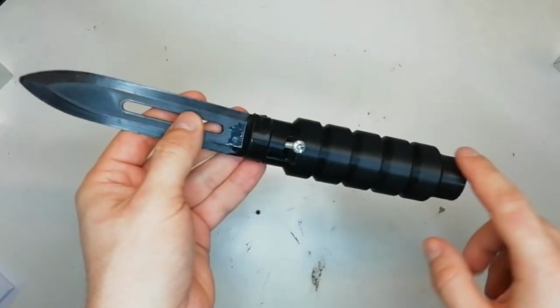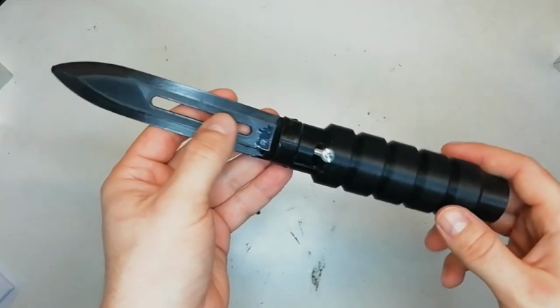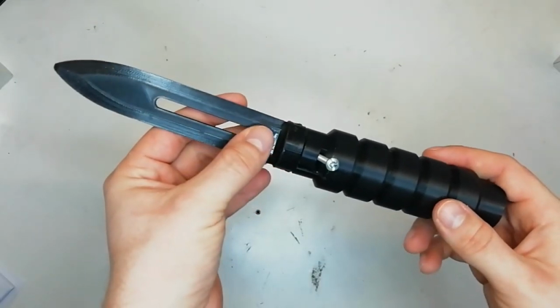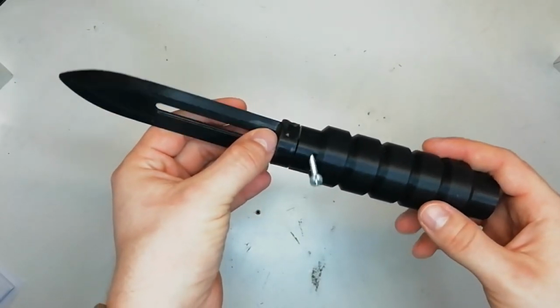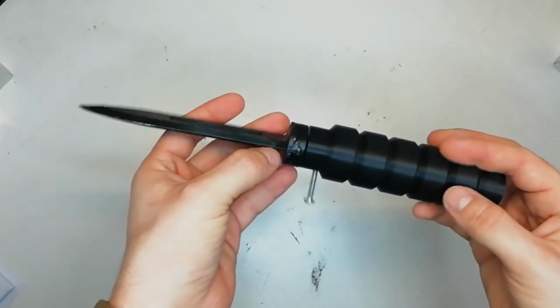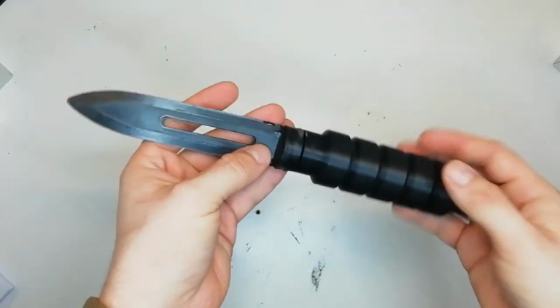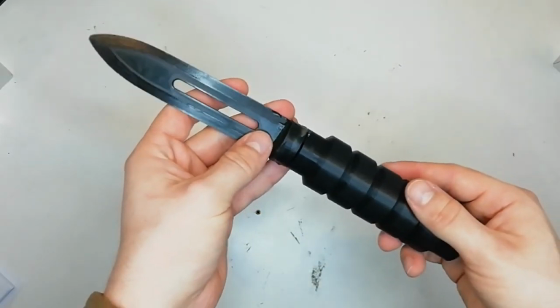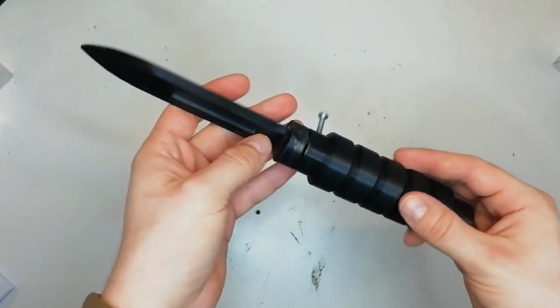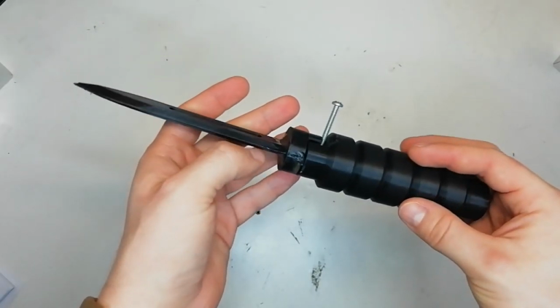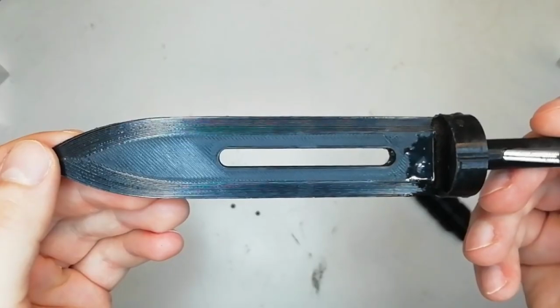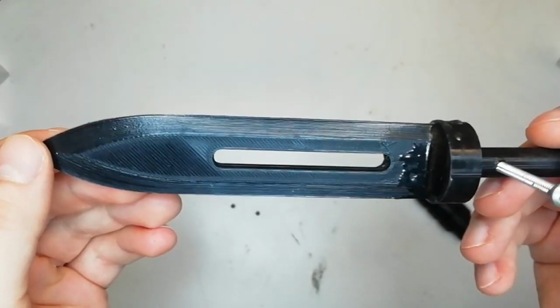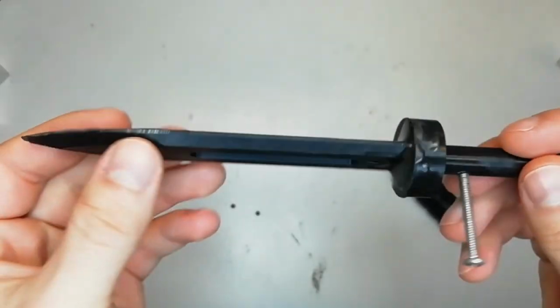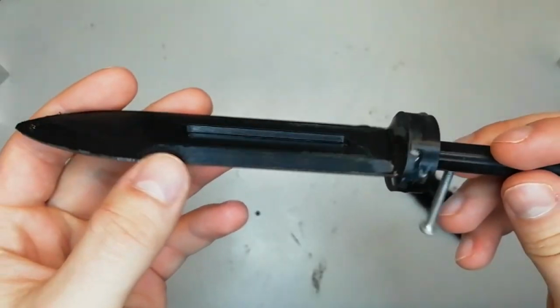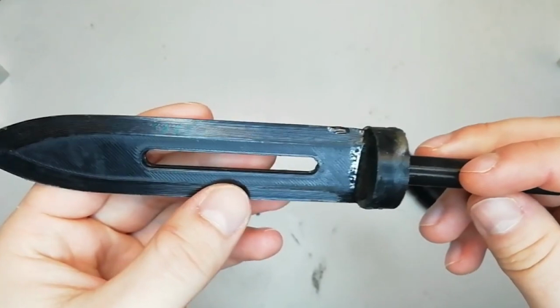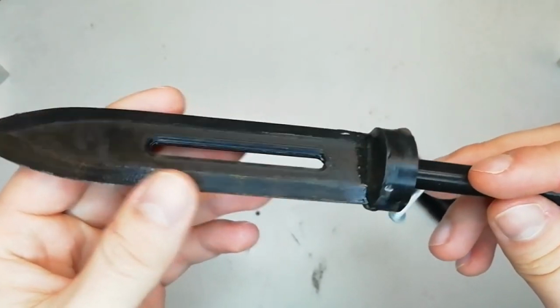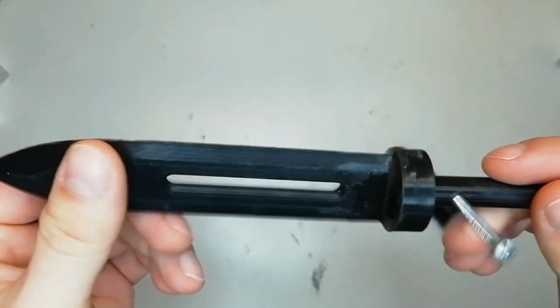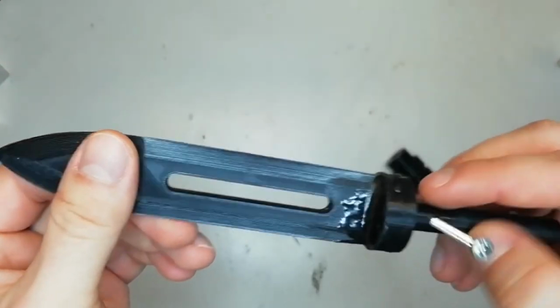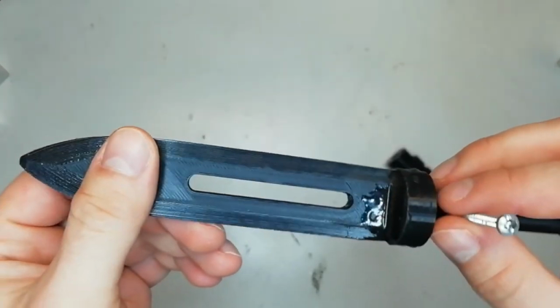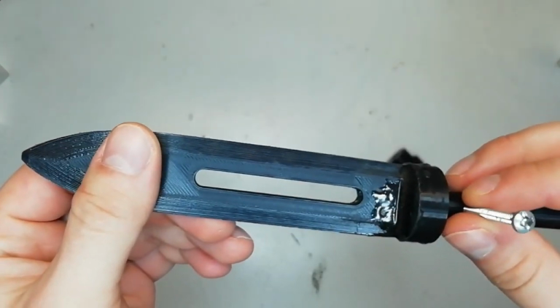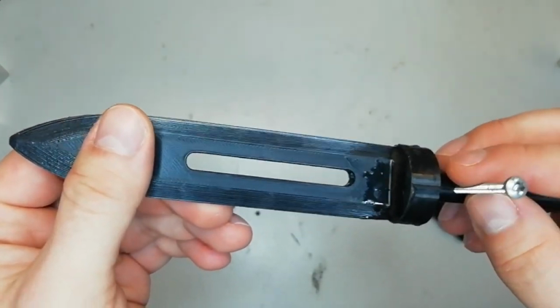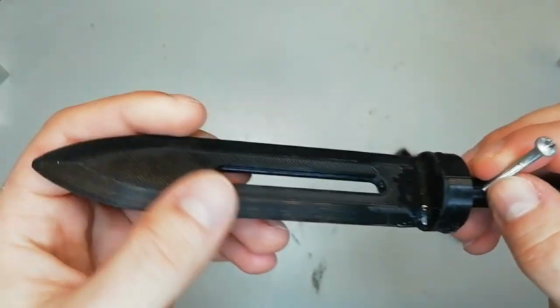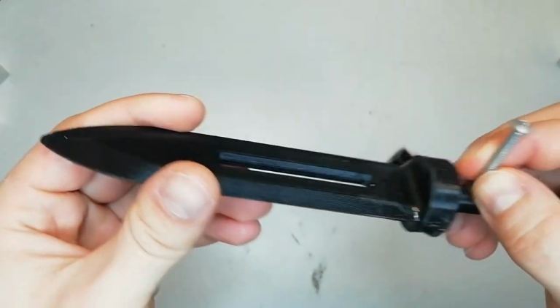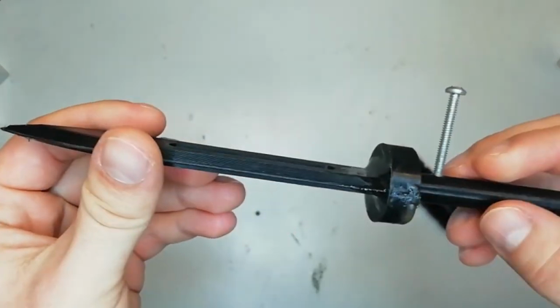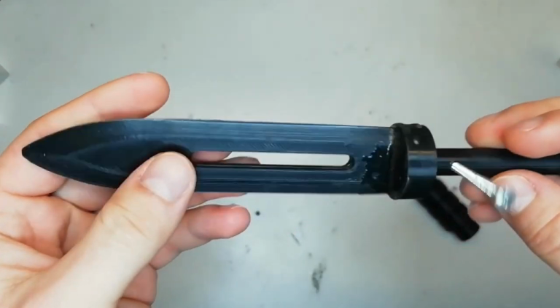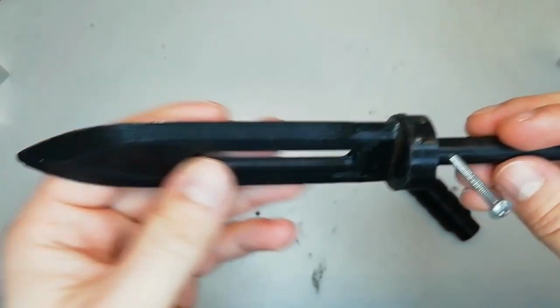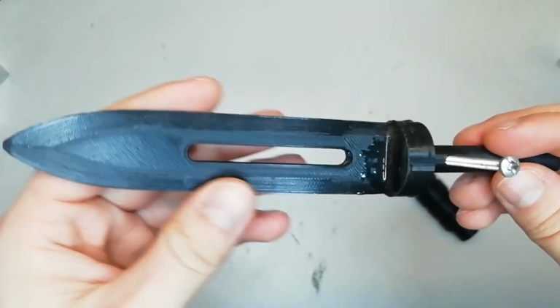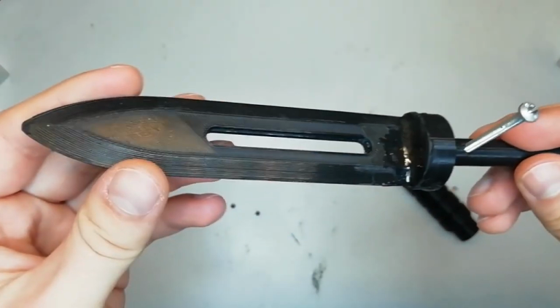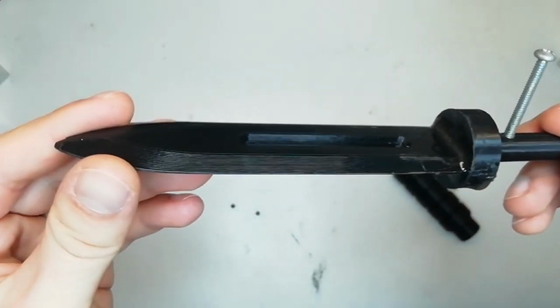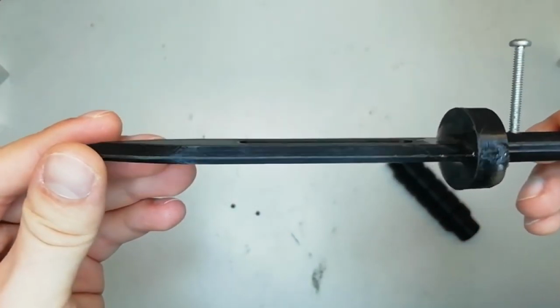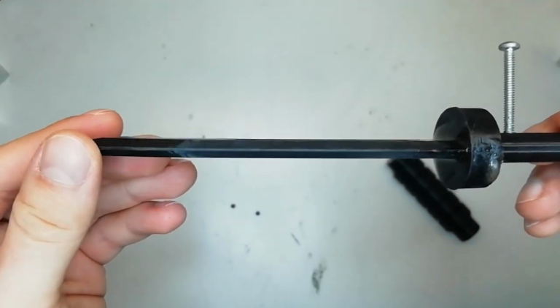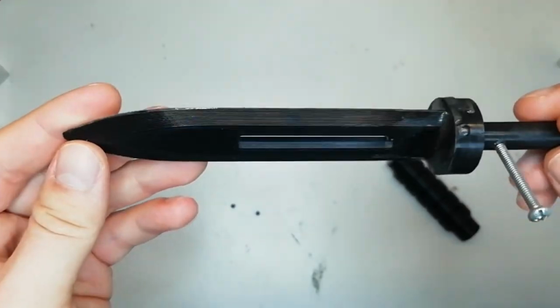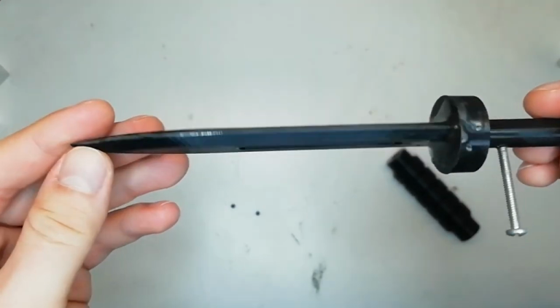I printed the knife on an Ender 3 with basic black PLA. Now ideally you'd want a TPU blade, however my printer can't accommodate TPU just yet, so I just printed a PLA blade and dulled it down.